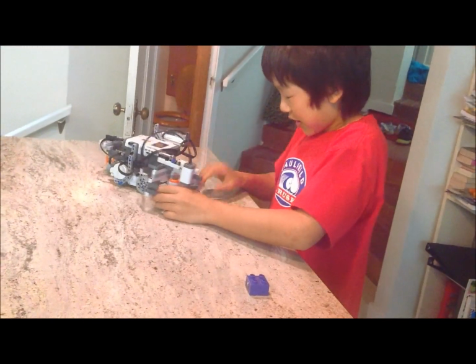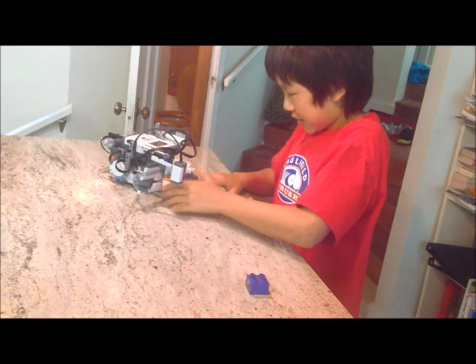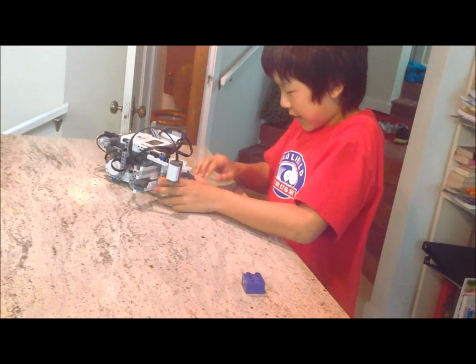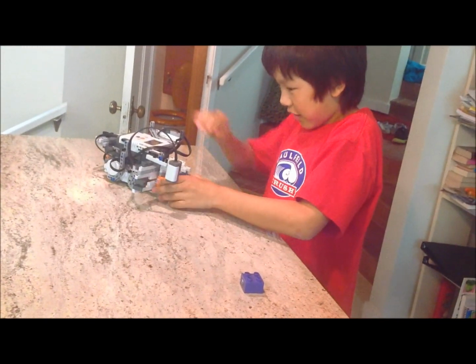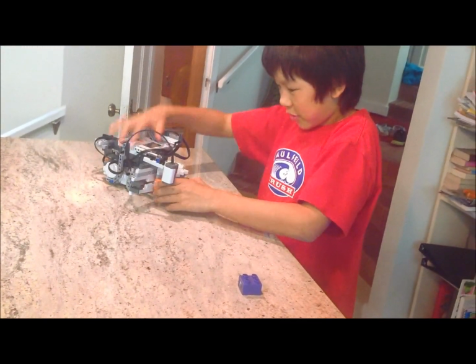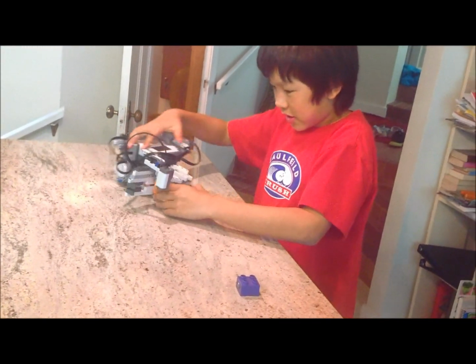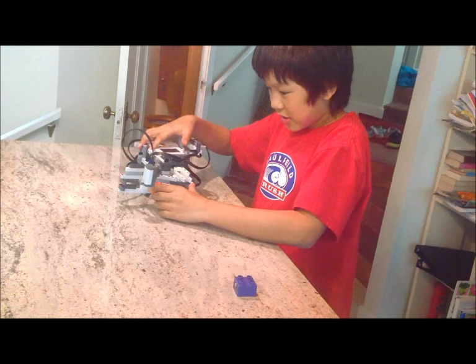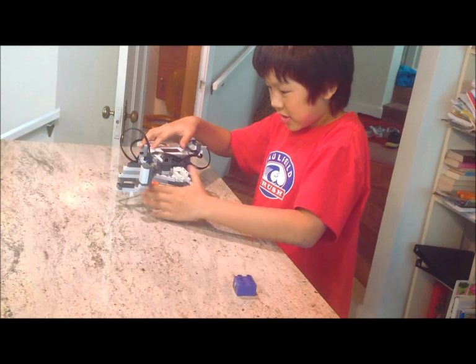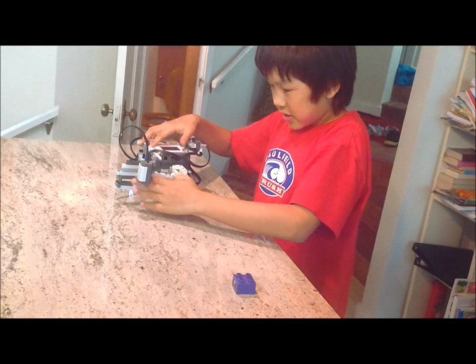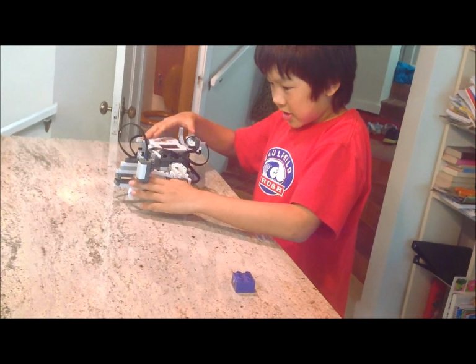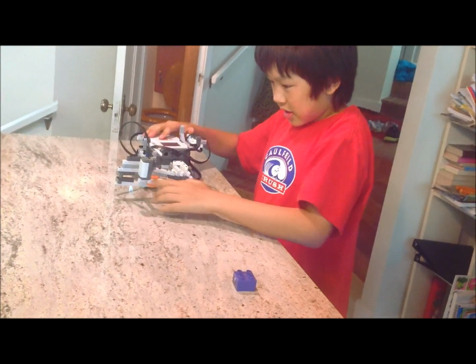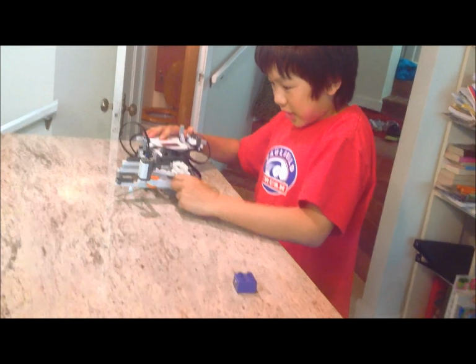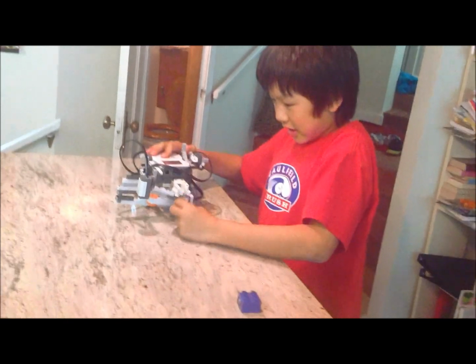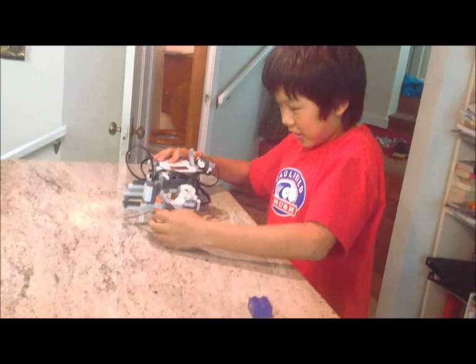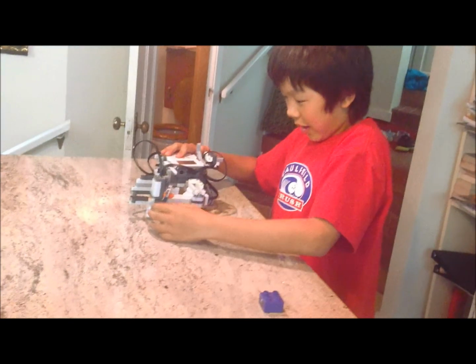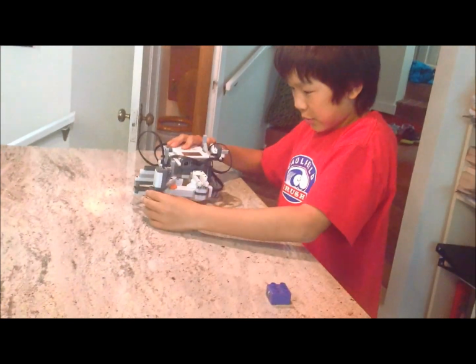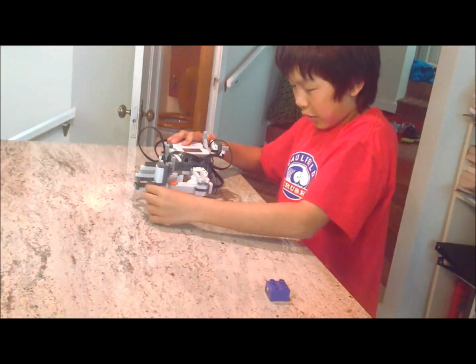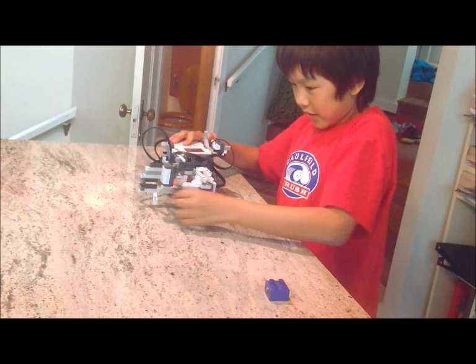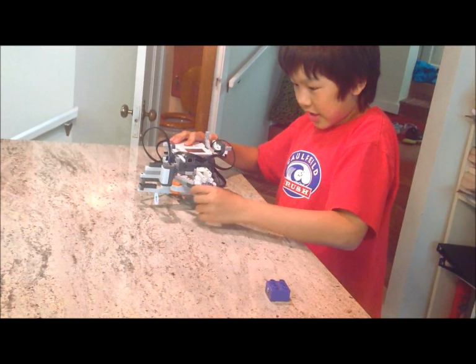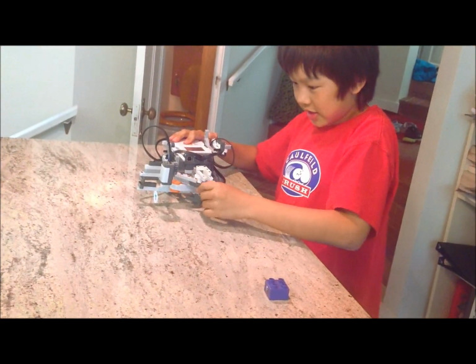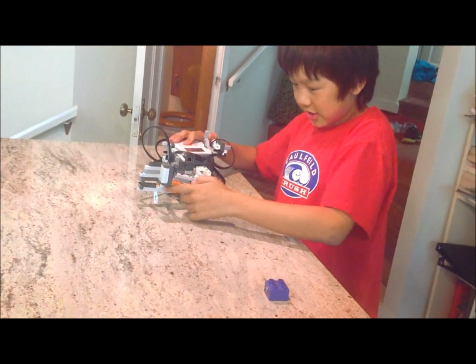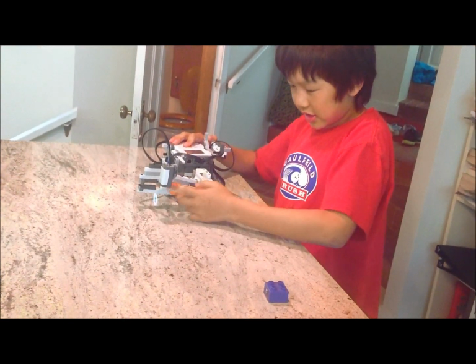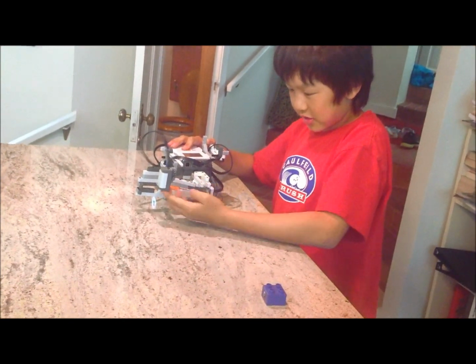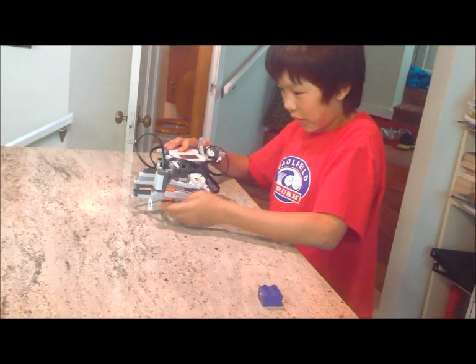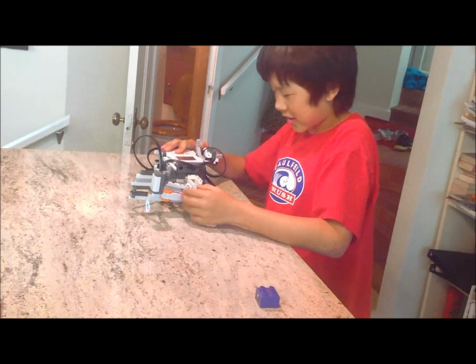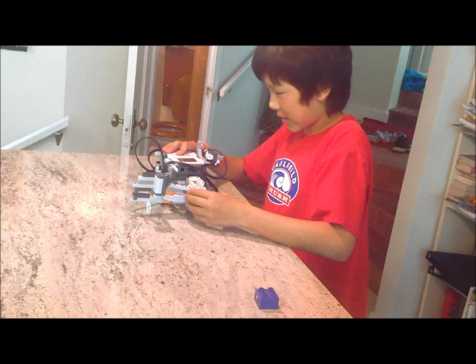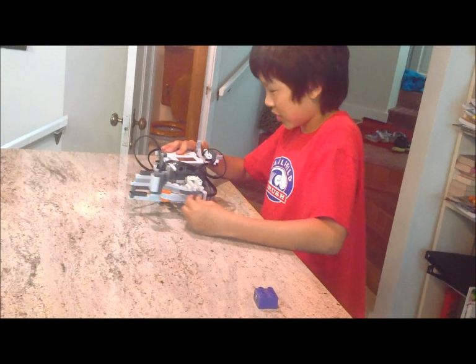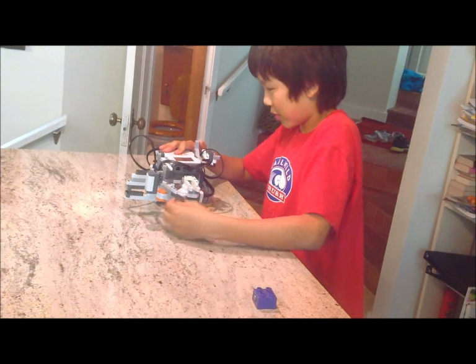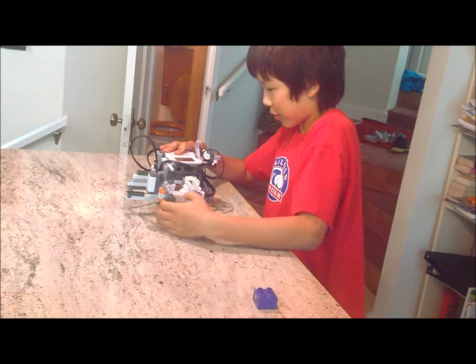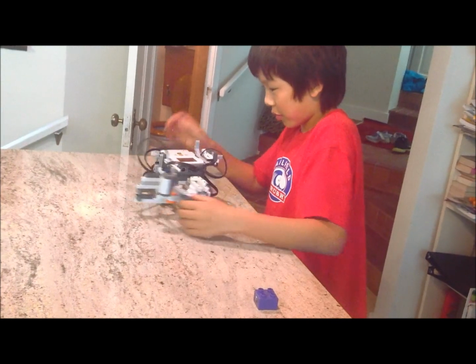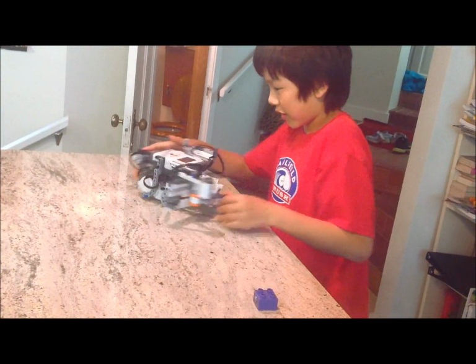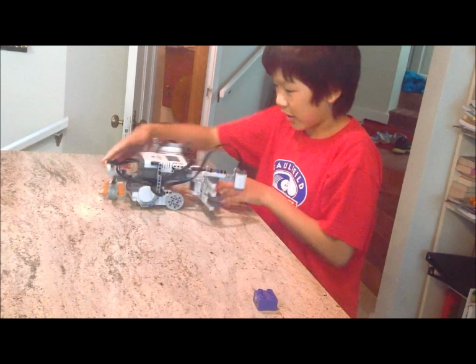This is my grabber and it grabs the ball when it senses white, because I'm using a ping pong ball right now.